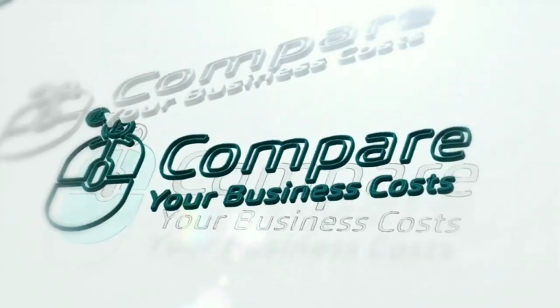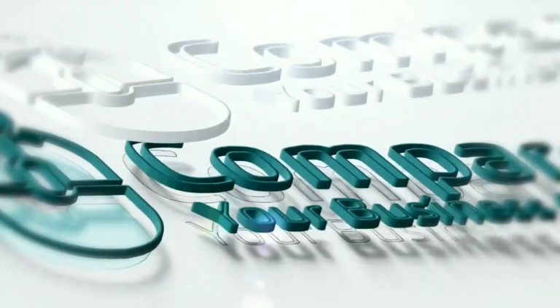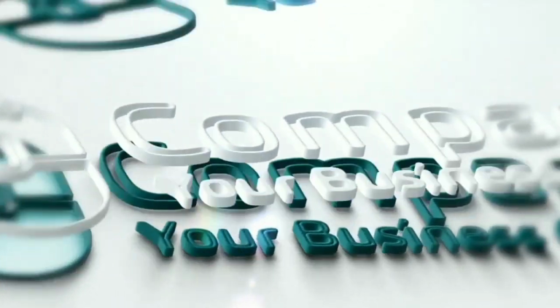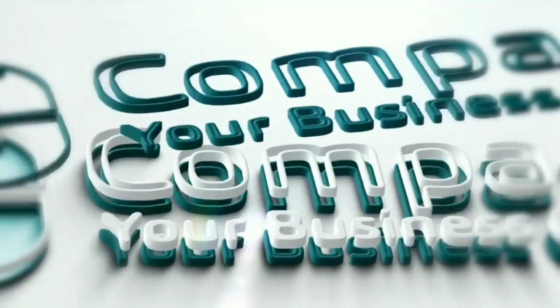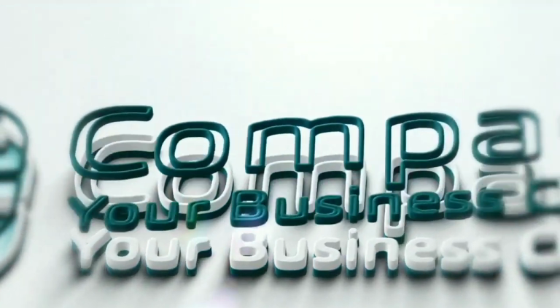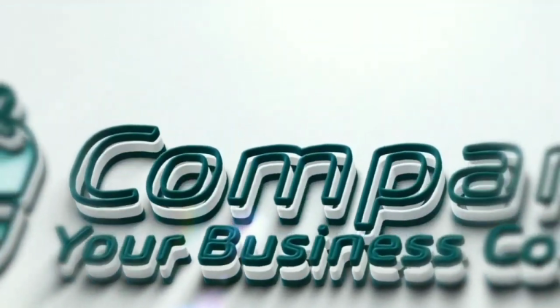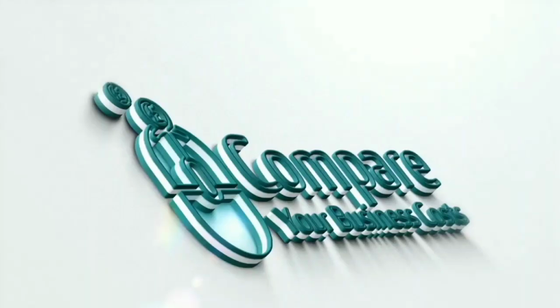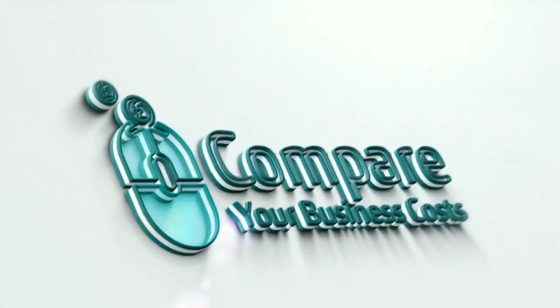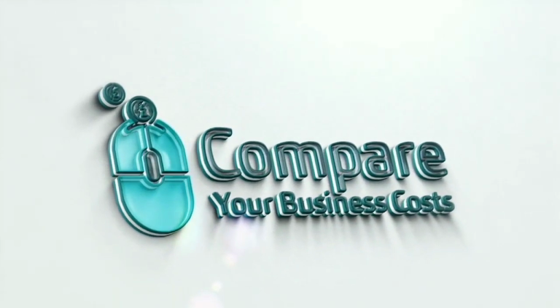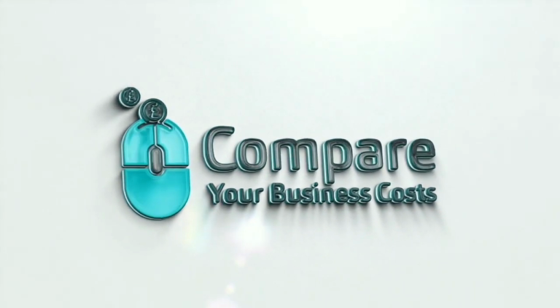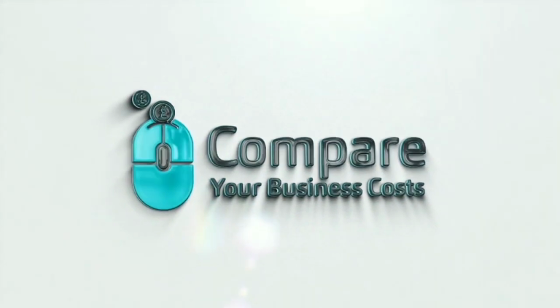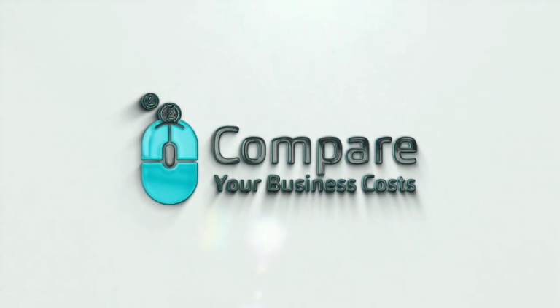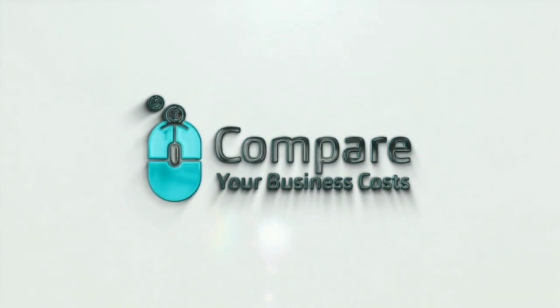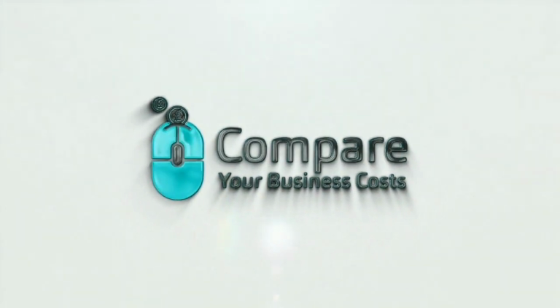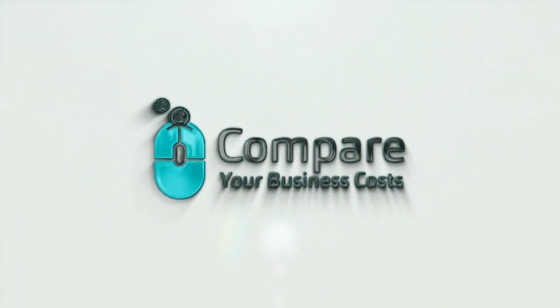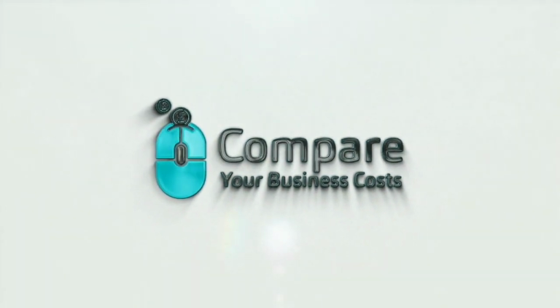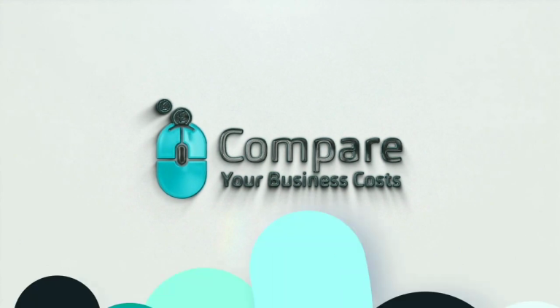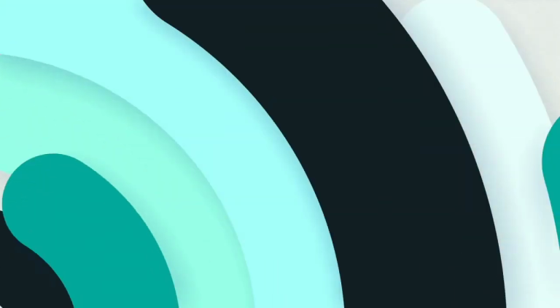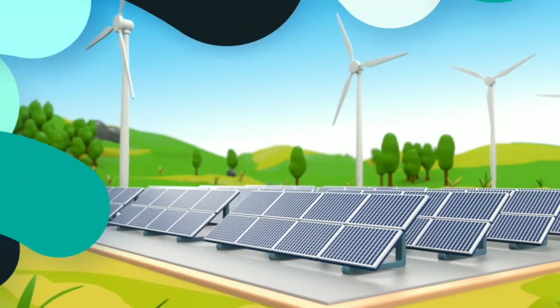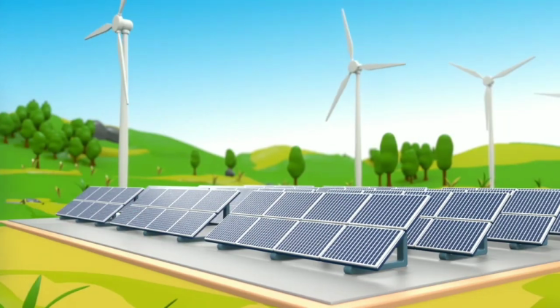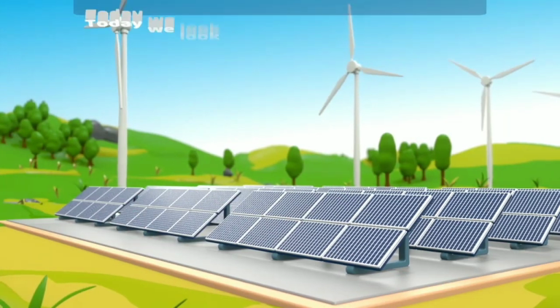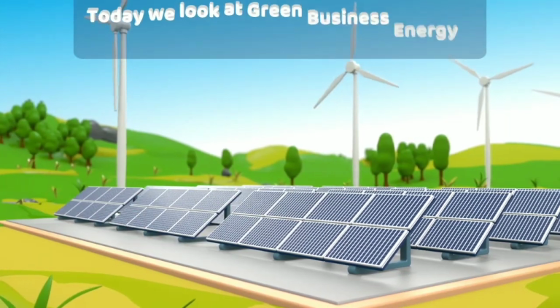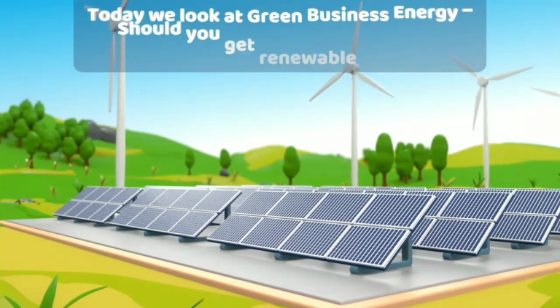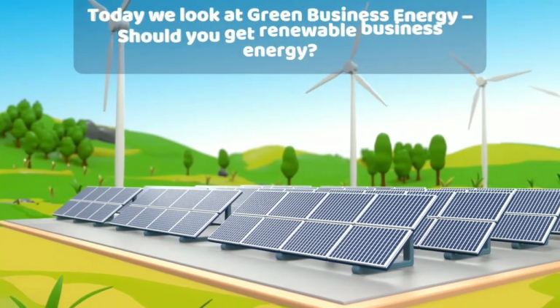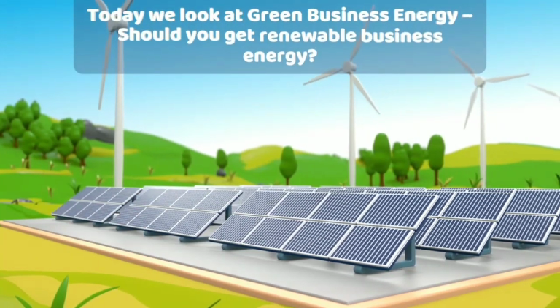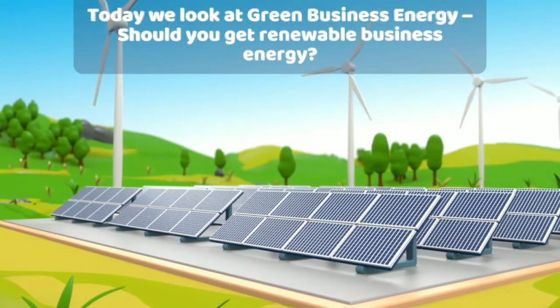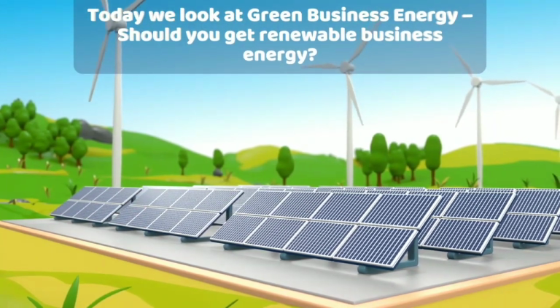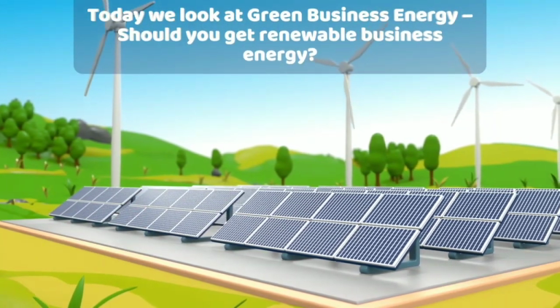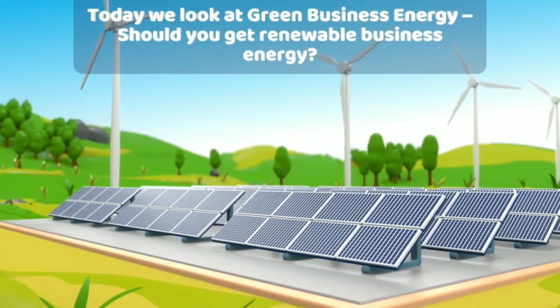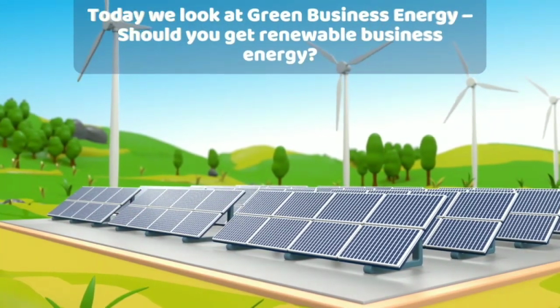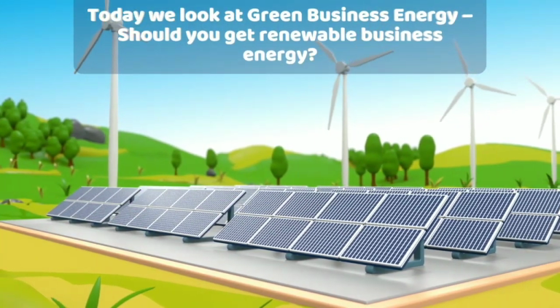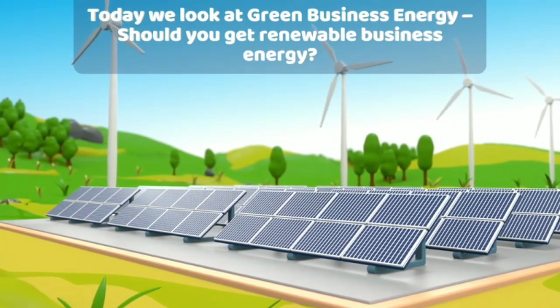Welcome to Compare Your Business Costs. Today we look at green business energy. Should you get renewable business energy?